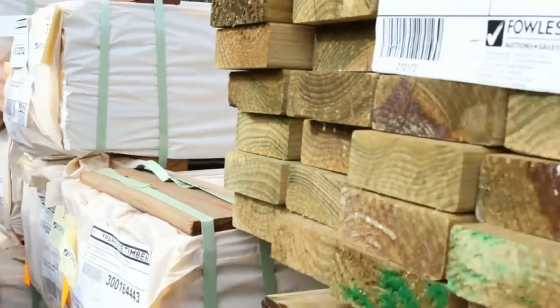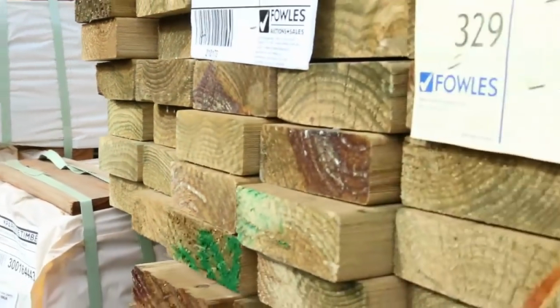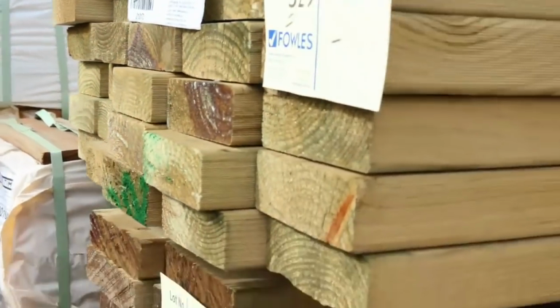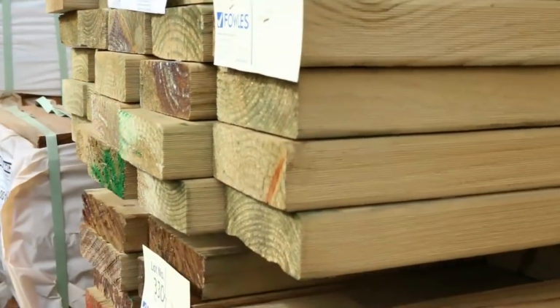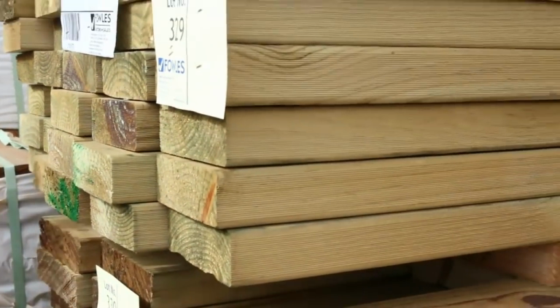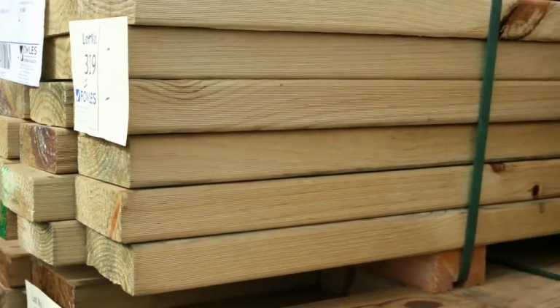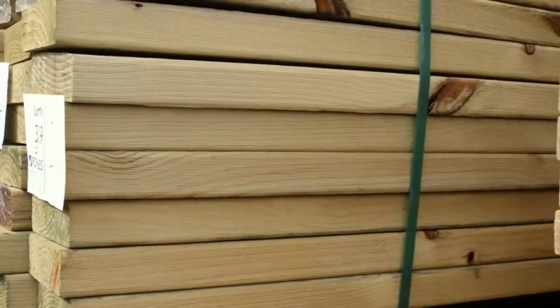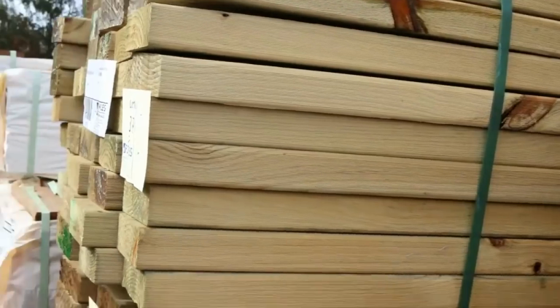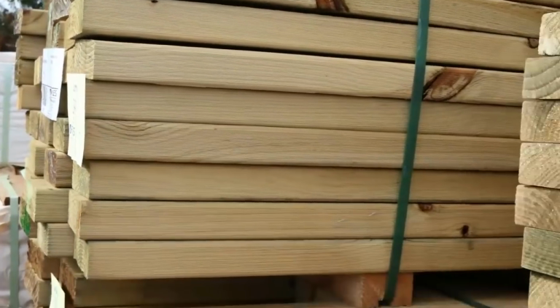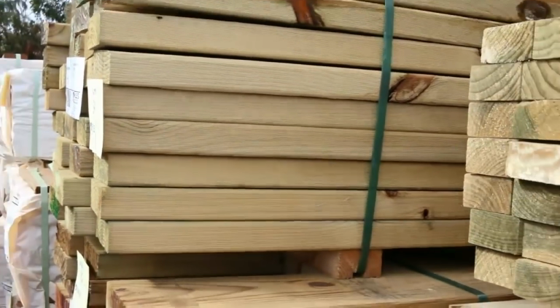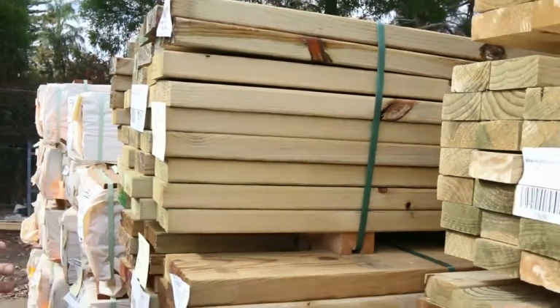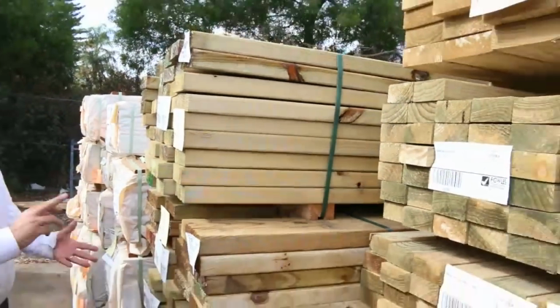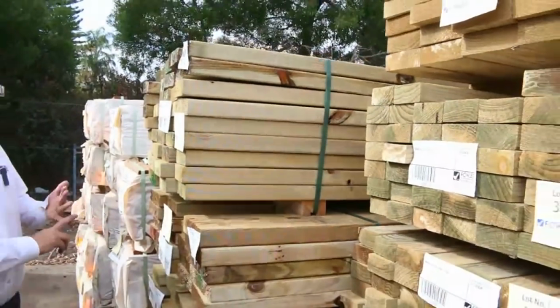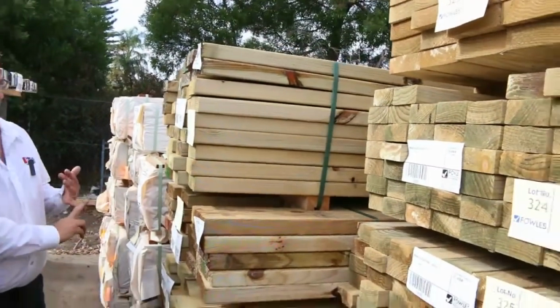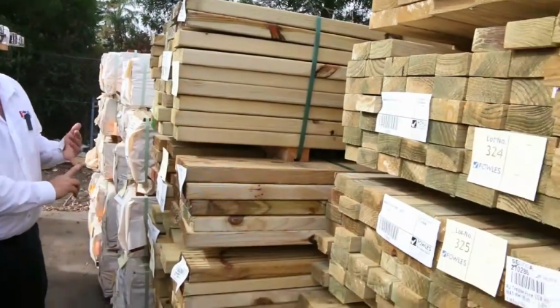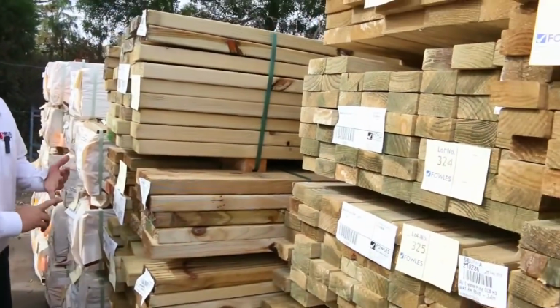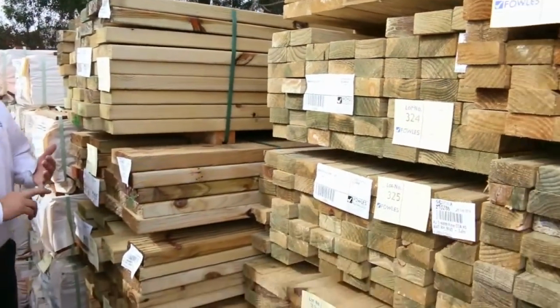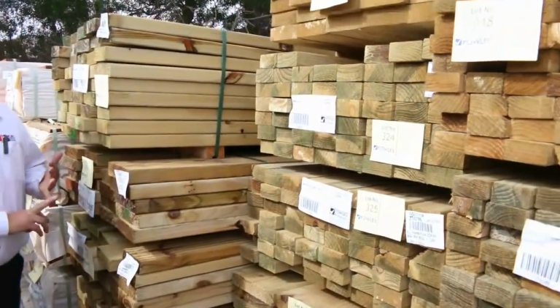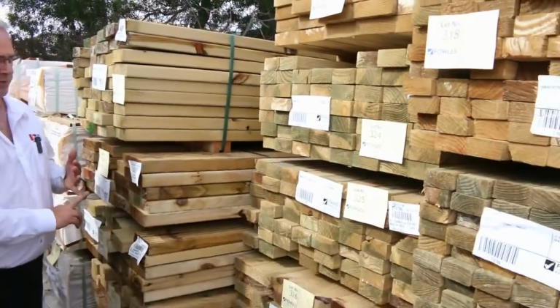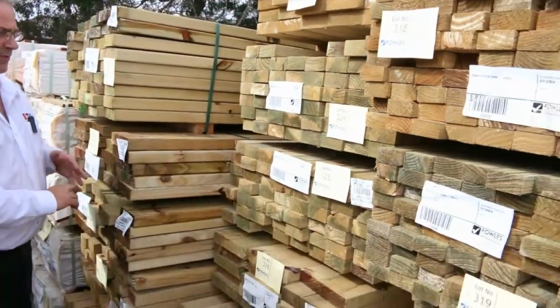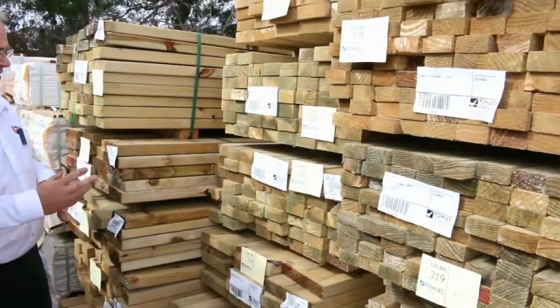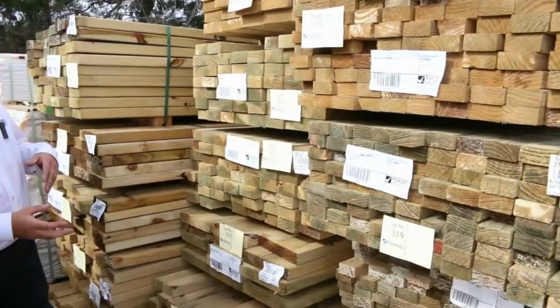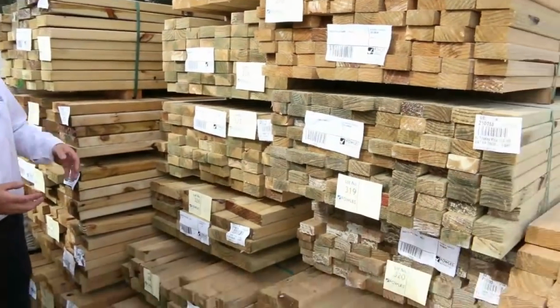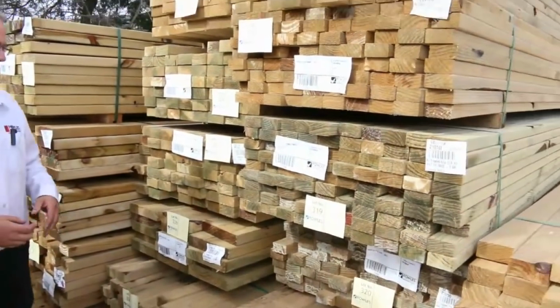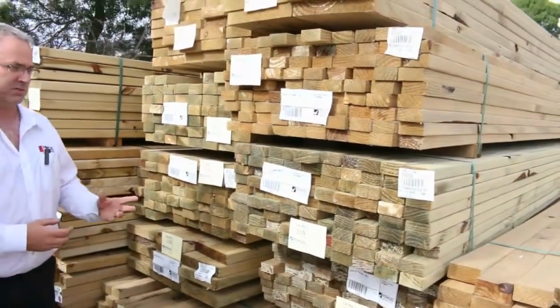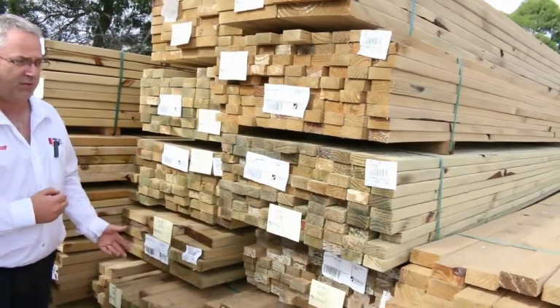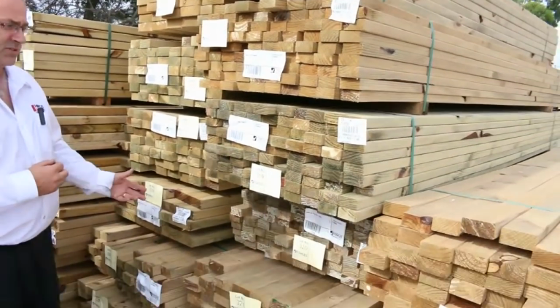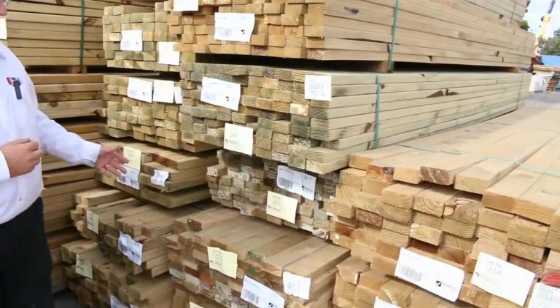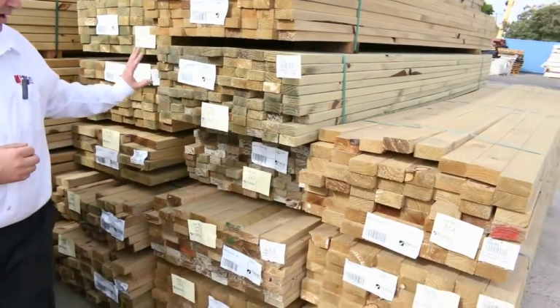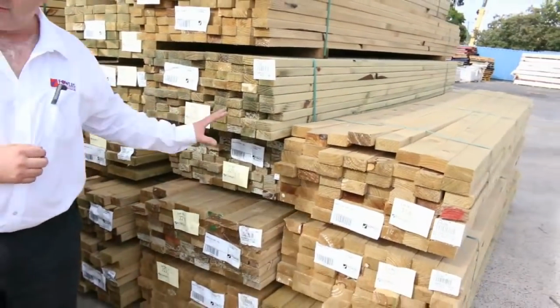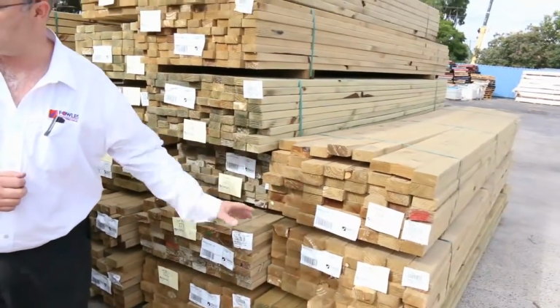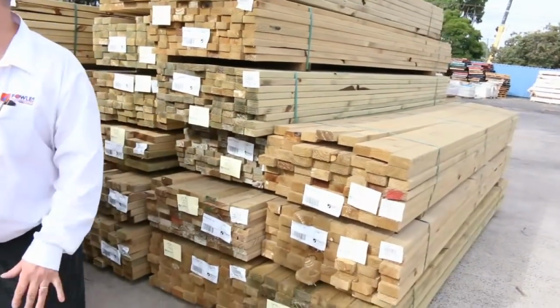A tonne of treated pine has come in too. The 140 by 45s, 190 by 45s, 90s, 70s — we've got some 35 material as well, so tons of that to show you a little bit later on.